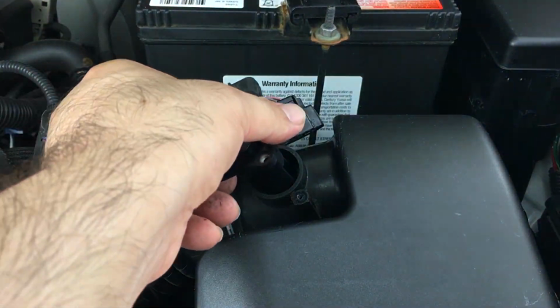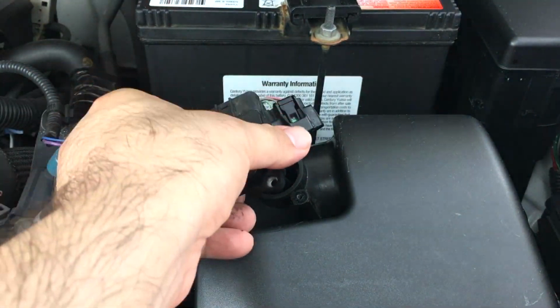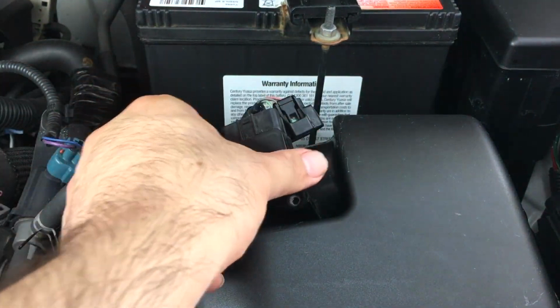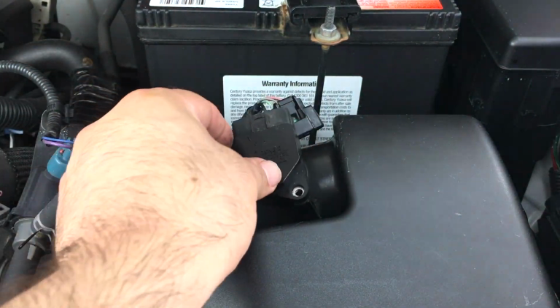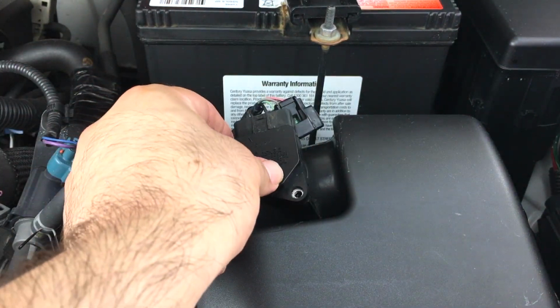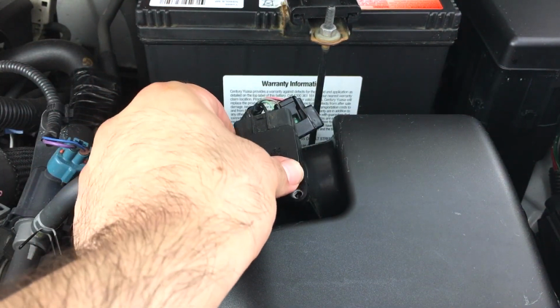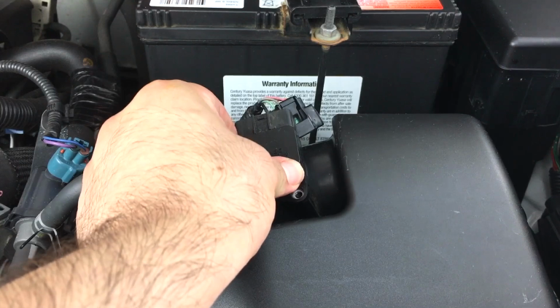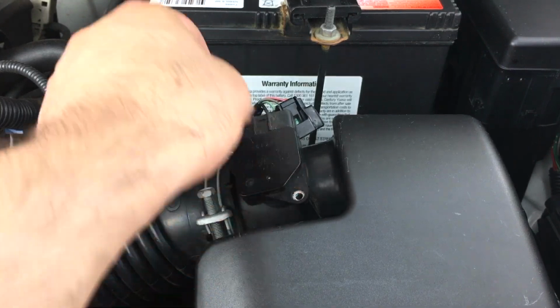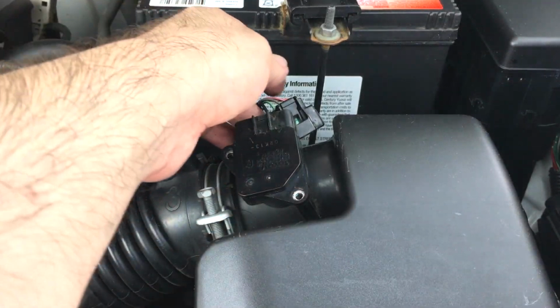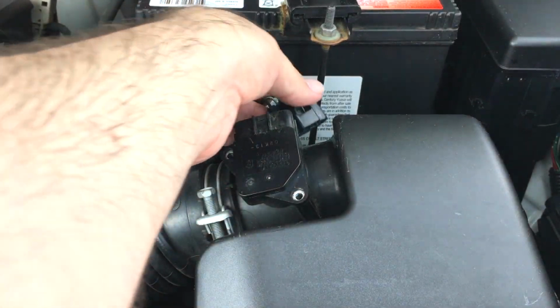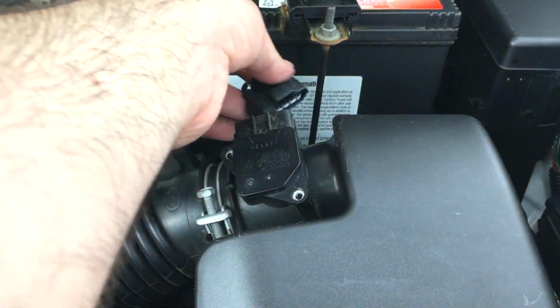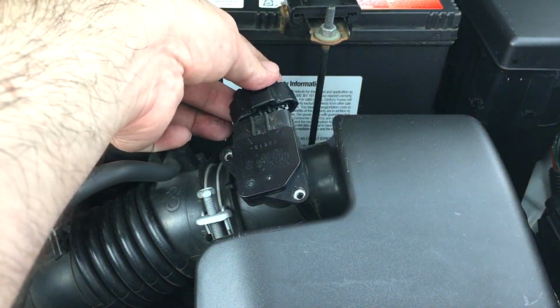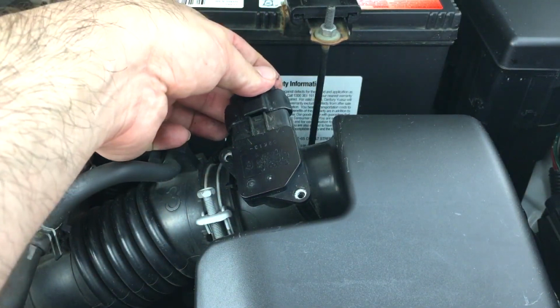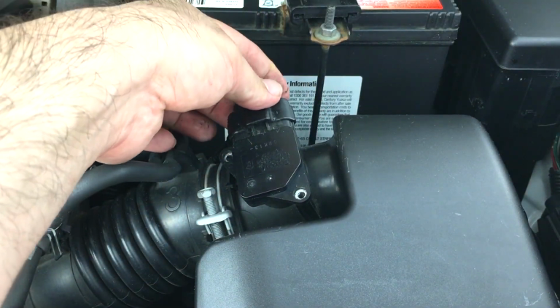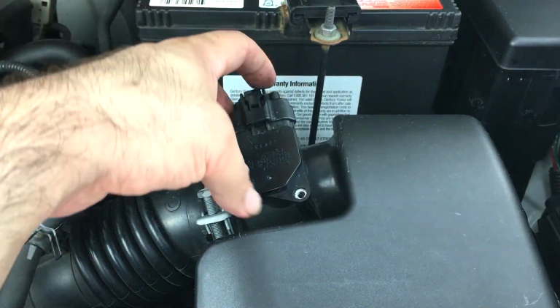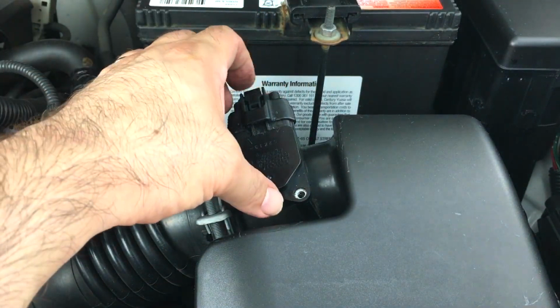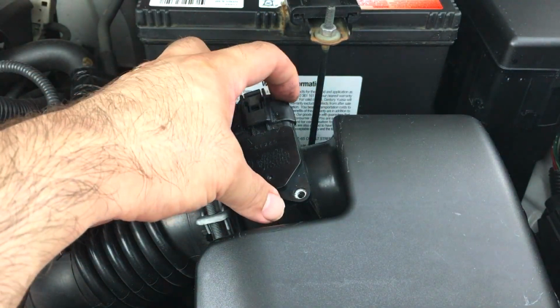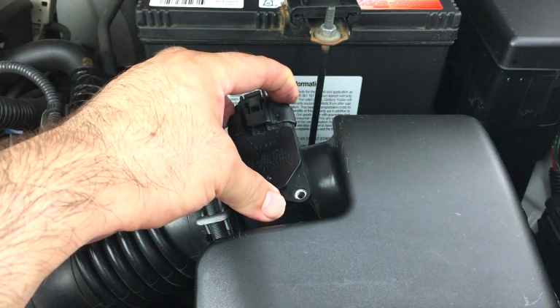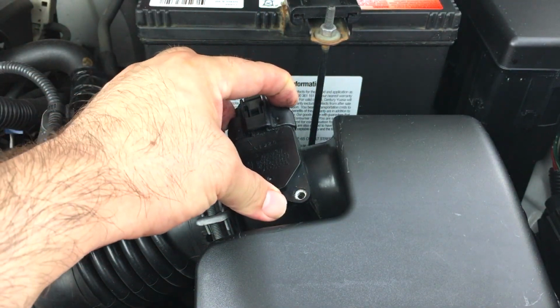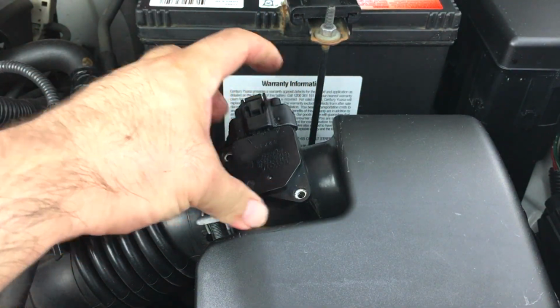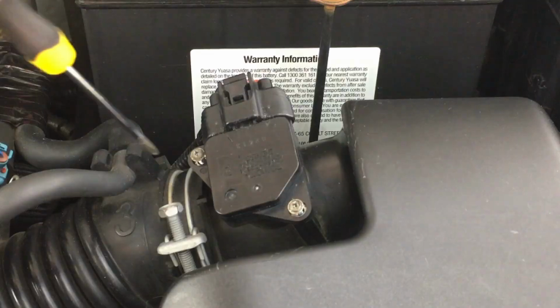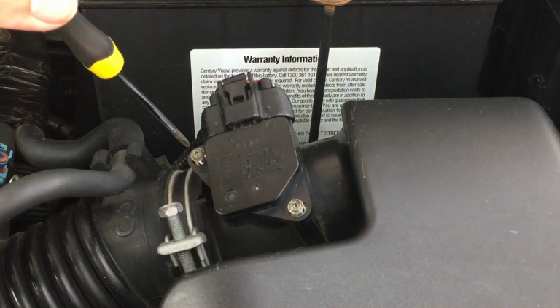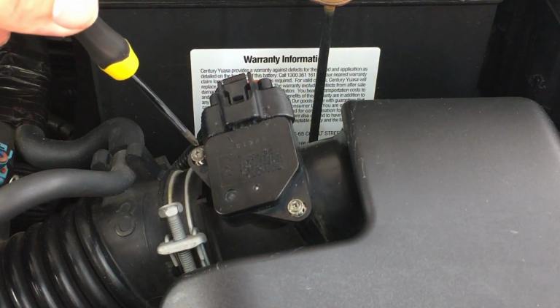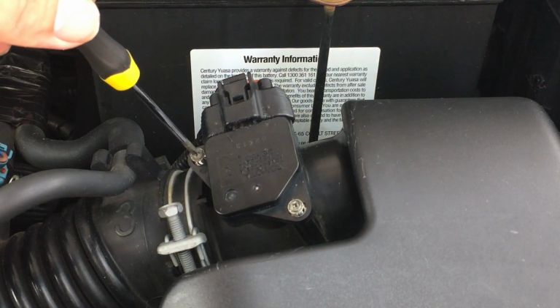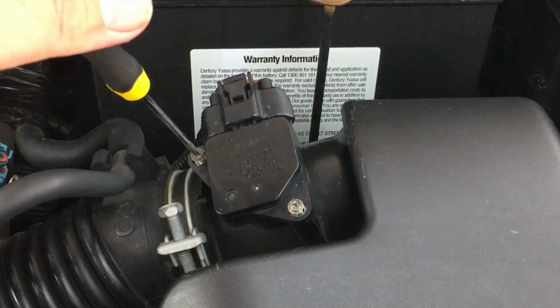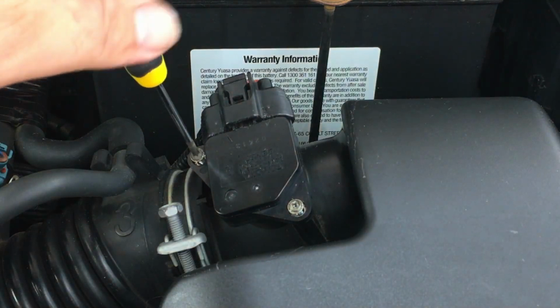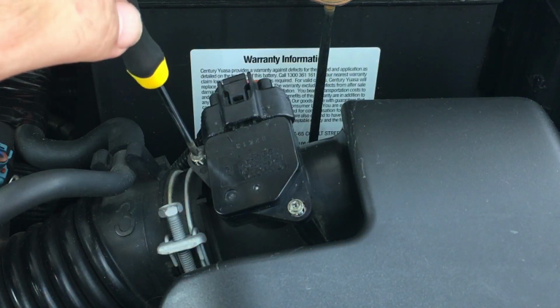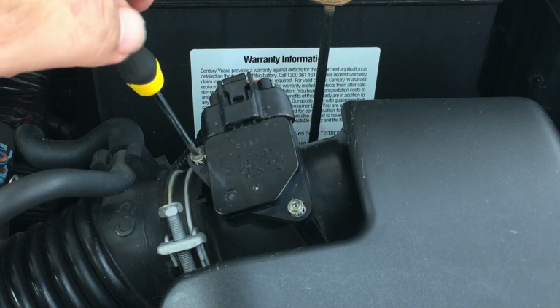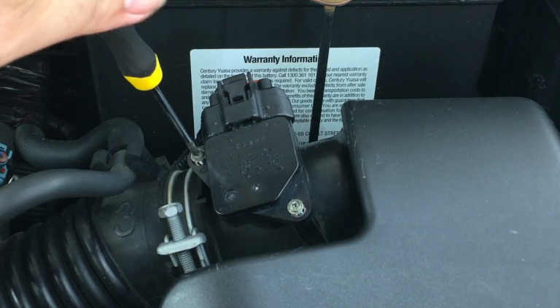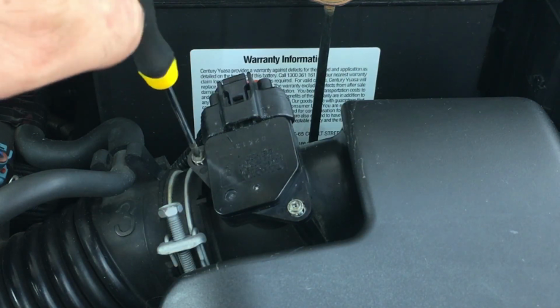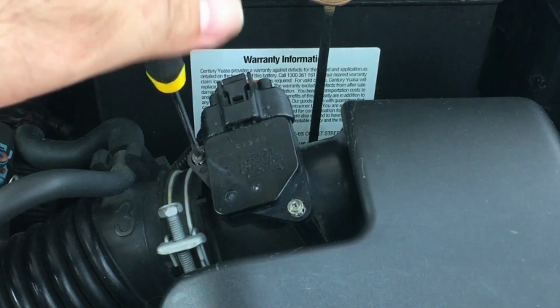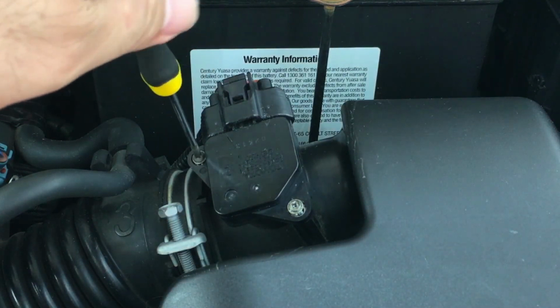Wait 30 minutes for it to dry and put the MAF sensor back in. Replace the electrical wiring harness and the two Phillips head screws. I'll leave a link in the description of all the parts and tools I use in this video. If you've got any questions, let me know in the comments.